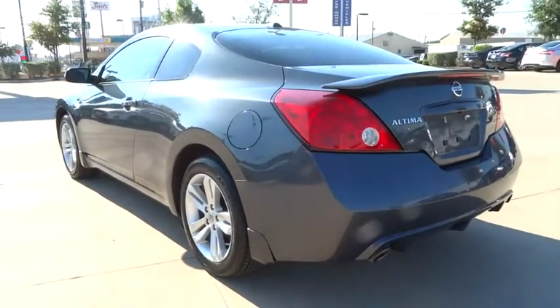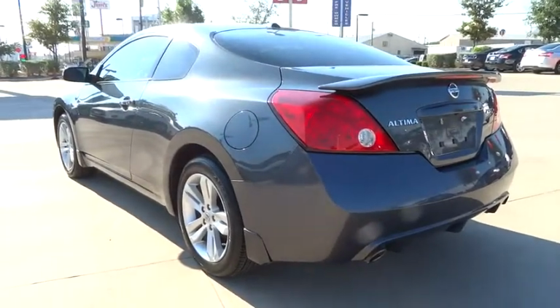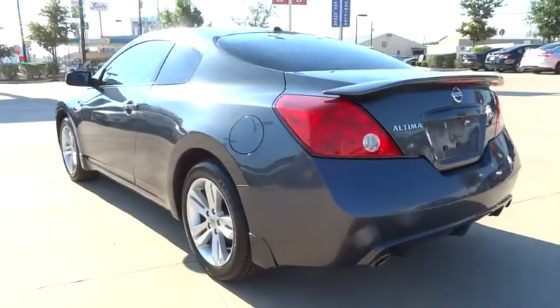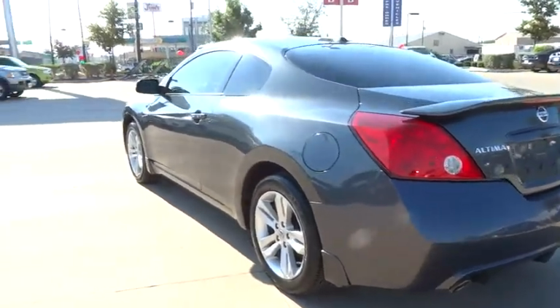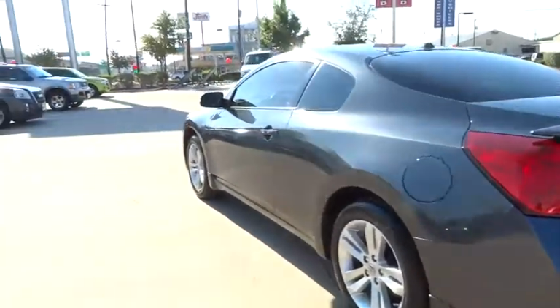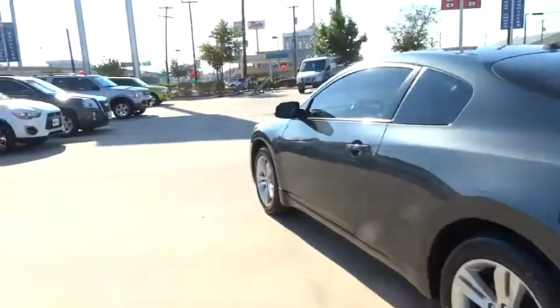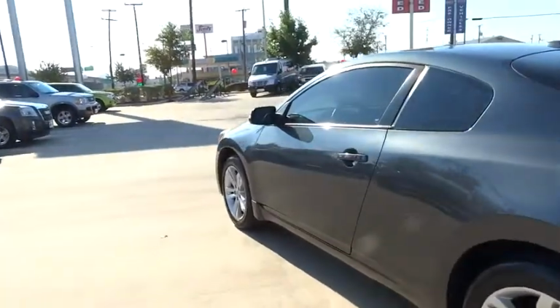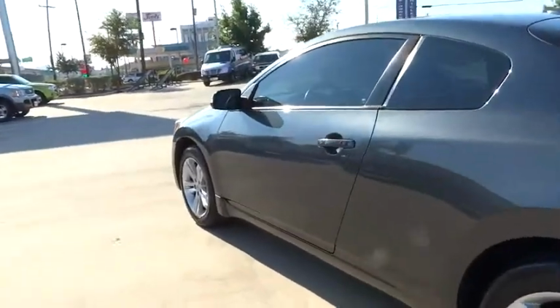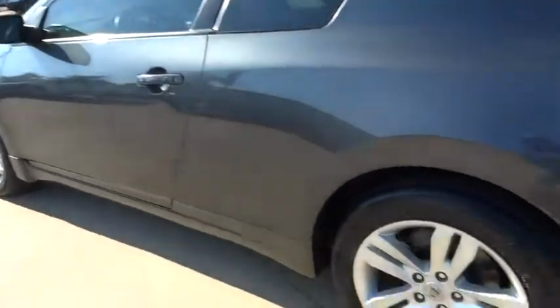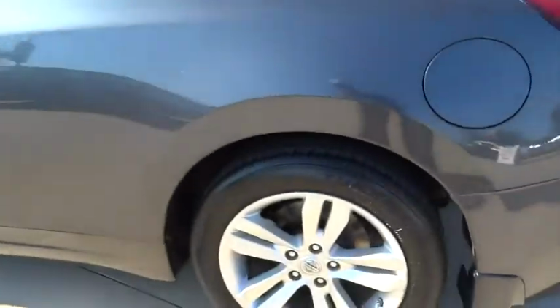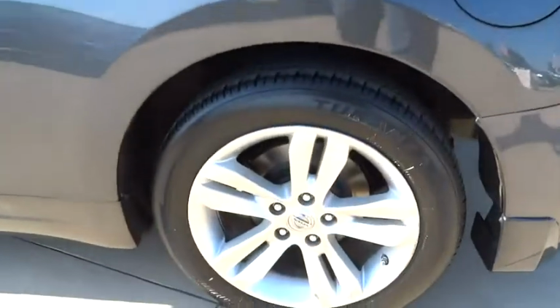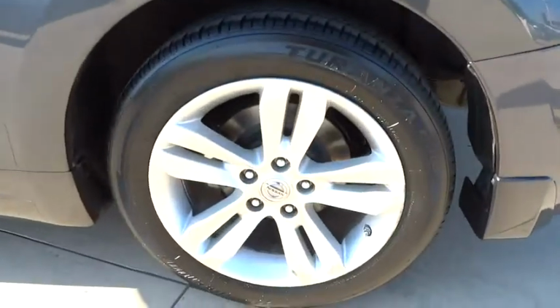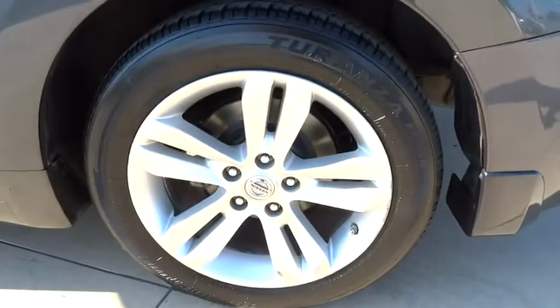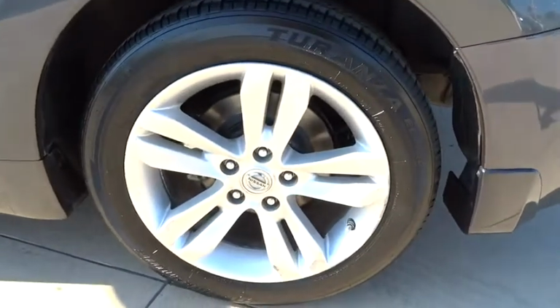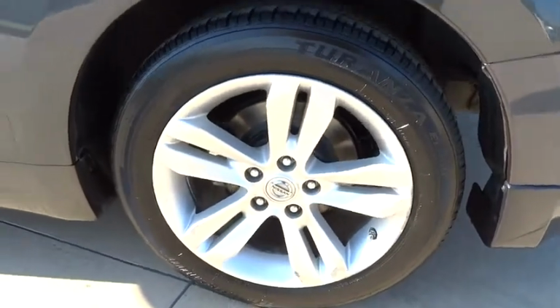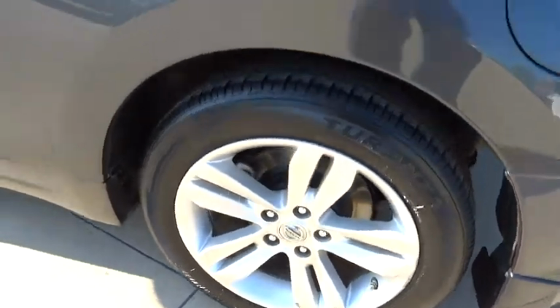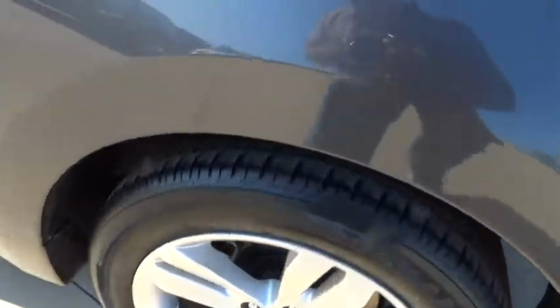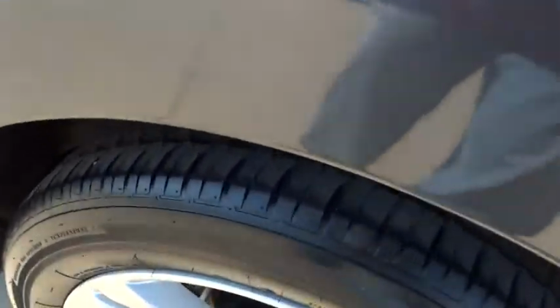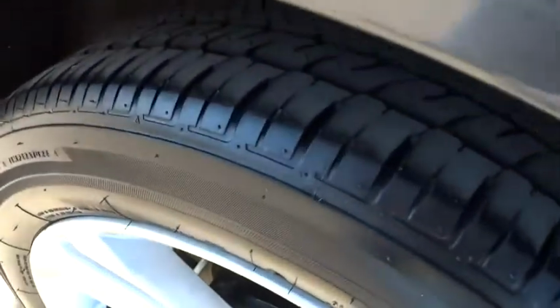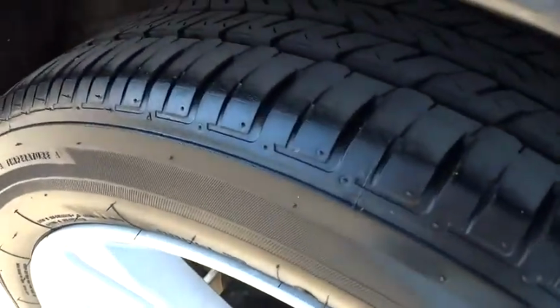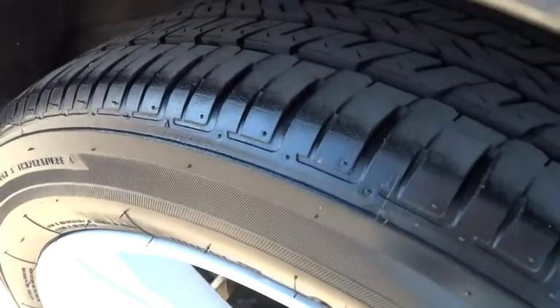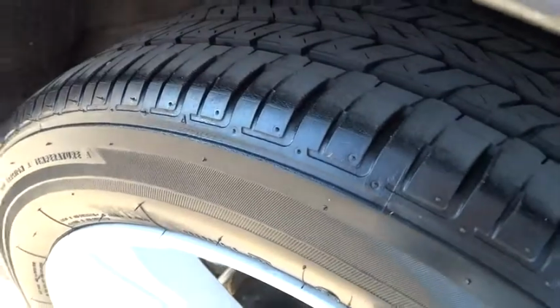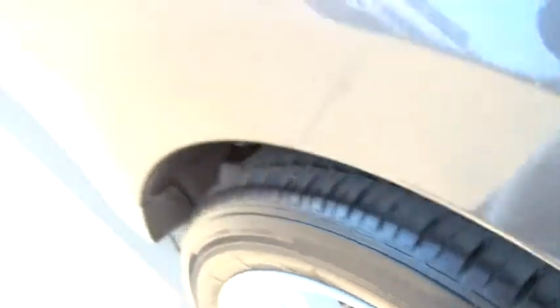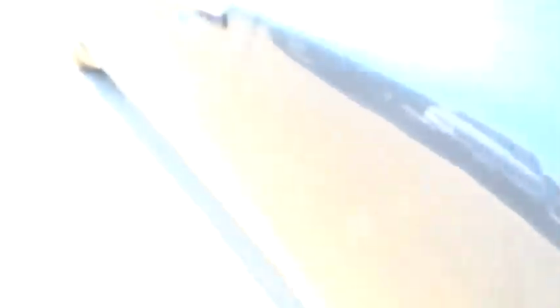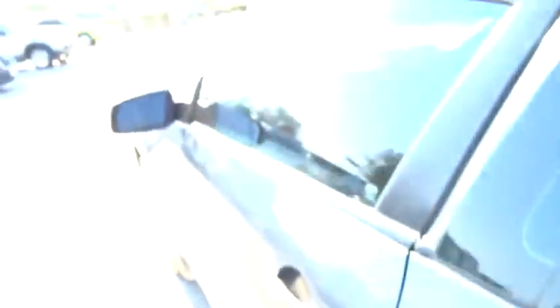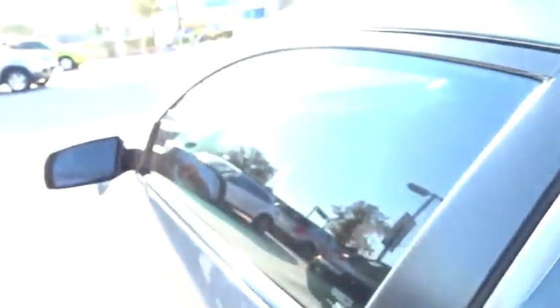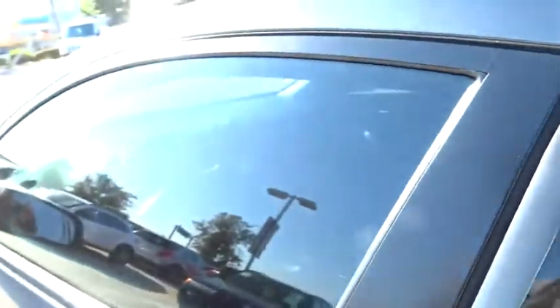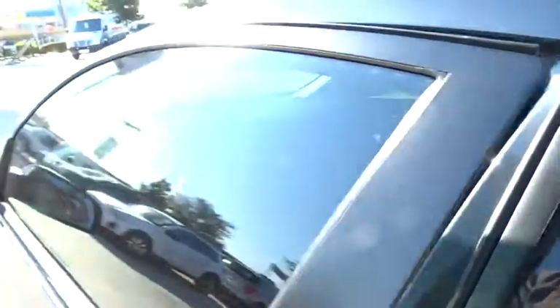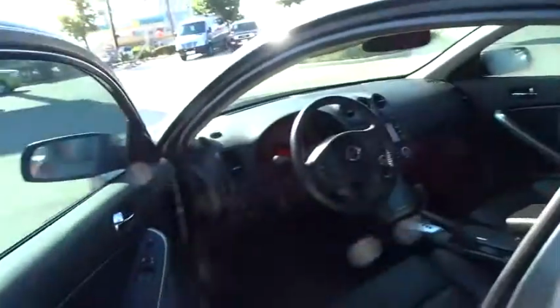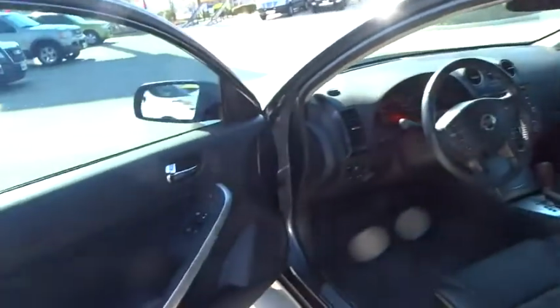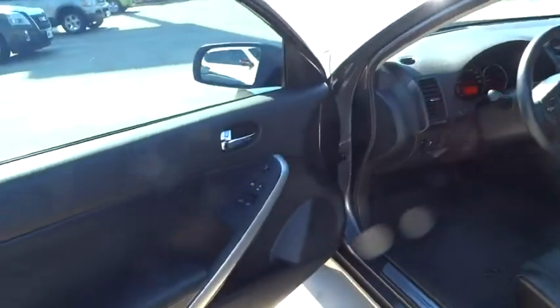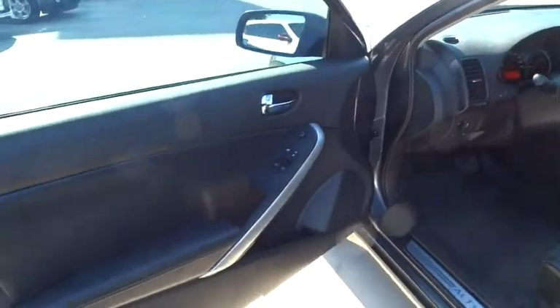Stability control, traction control, anti-lock braking system, keyless entry, power steering, adjustable steering wheel, driver airbag, keyless start, cruise control, aluminum wheels, four-wheel disc brakes.